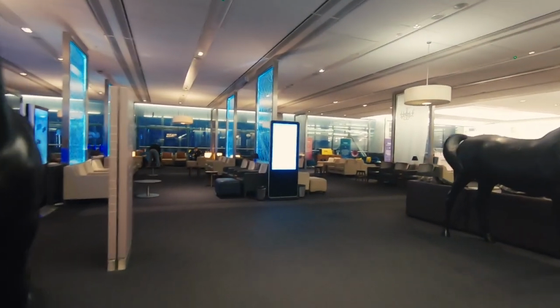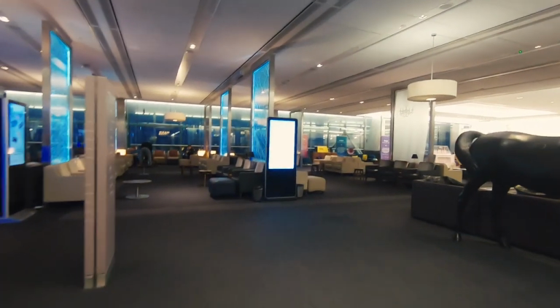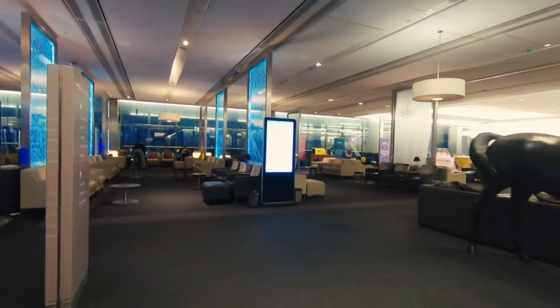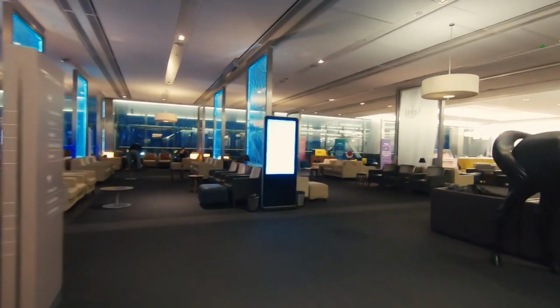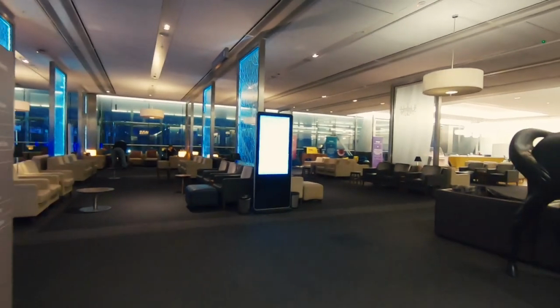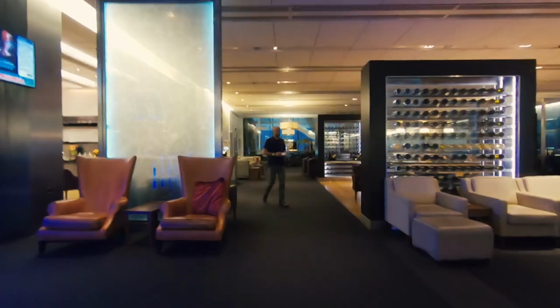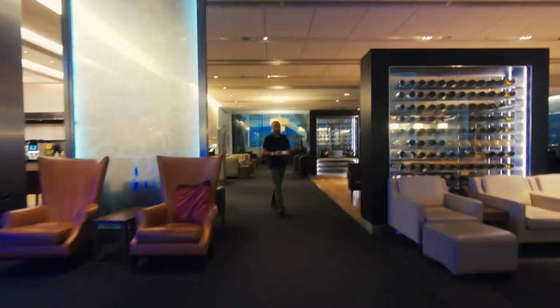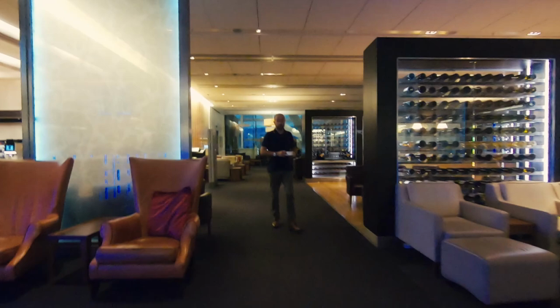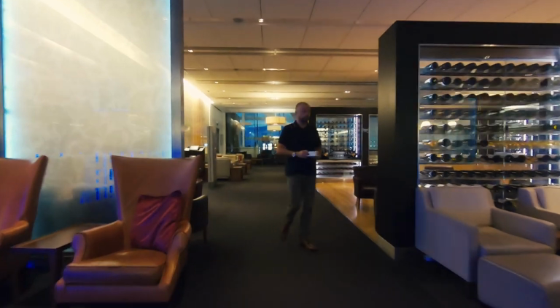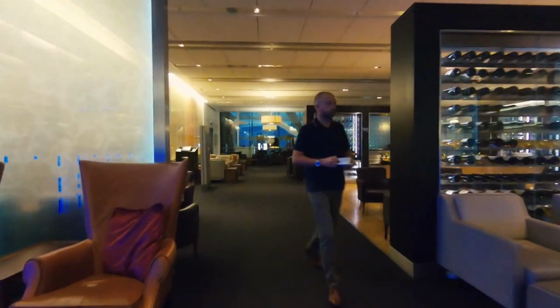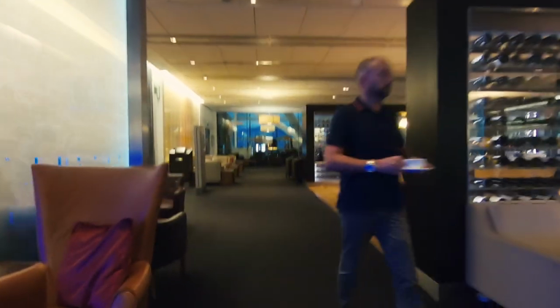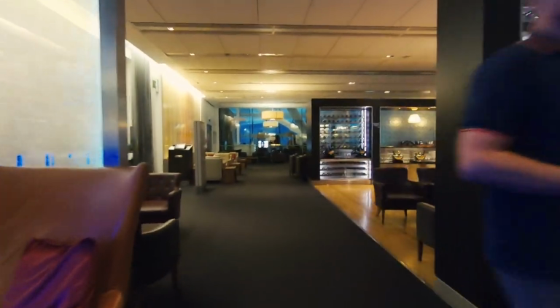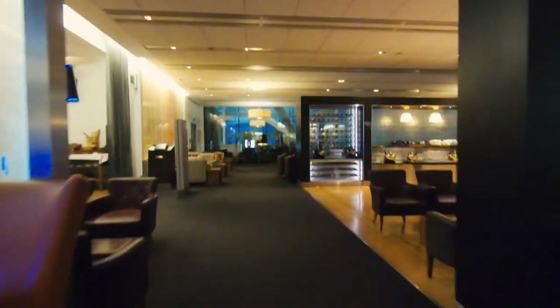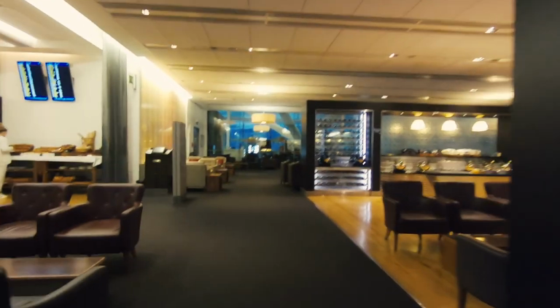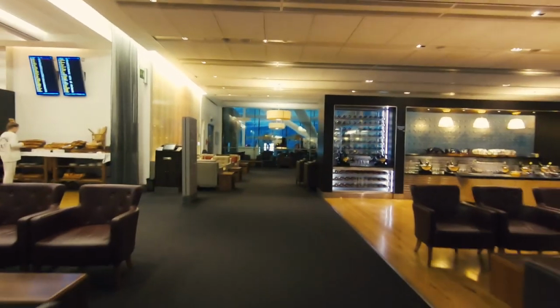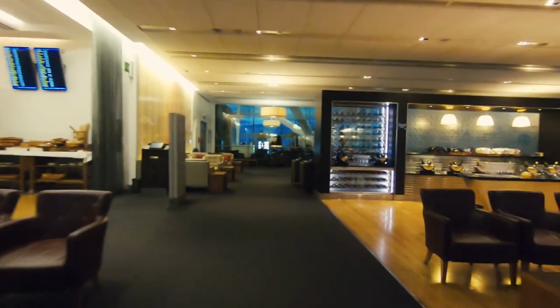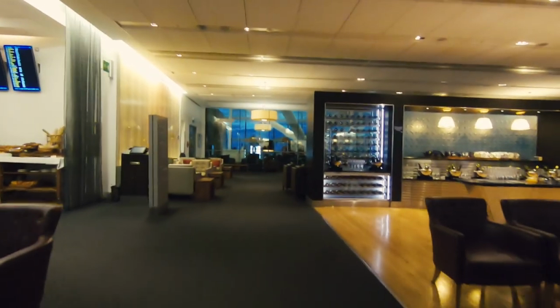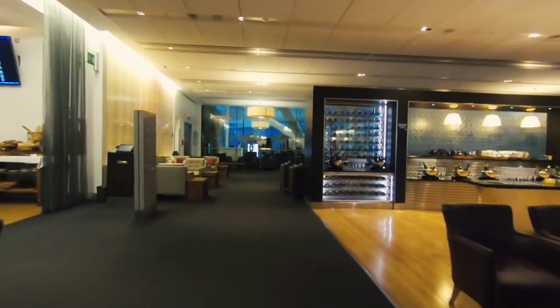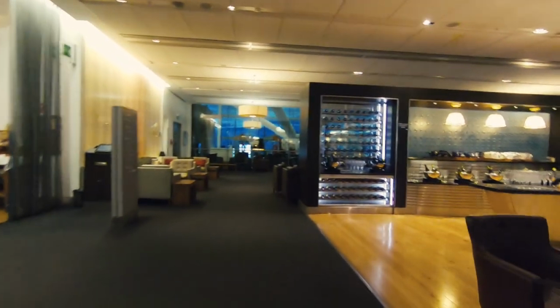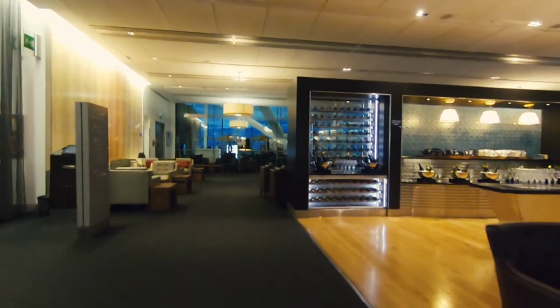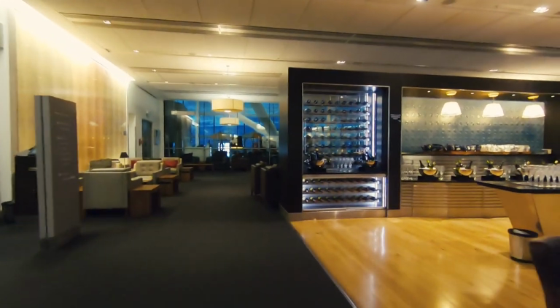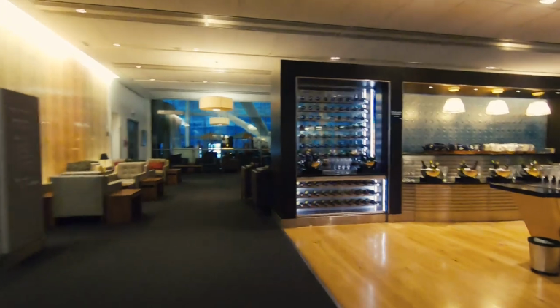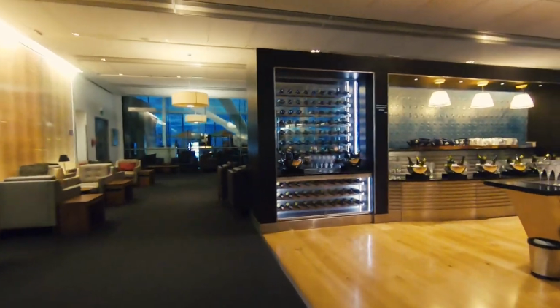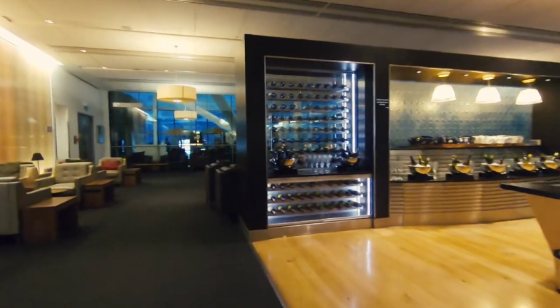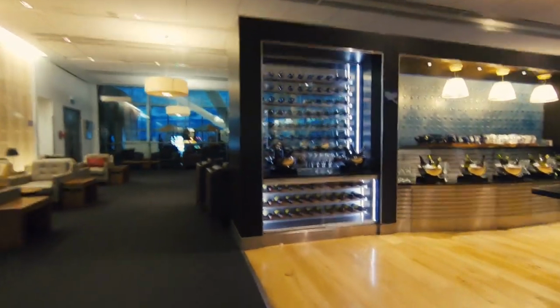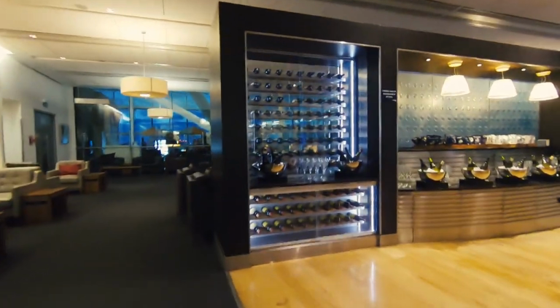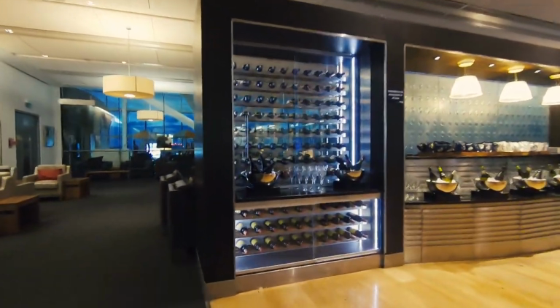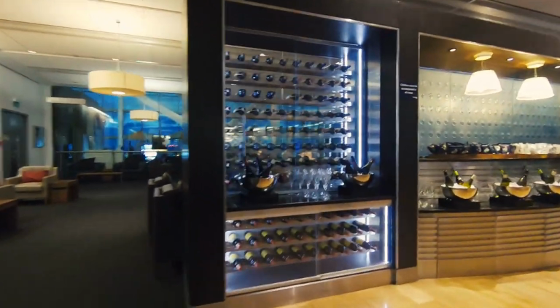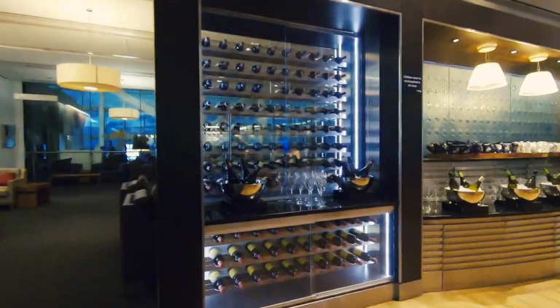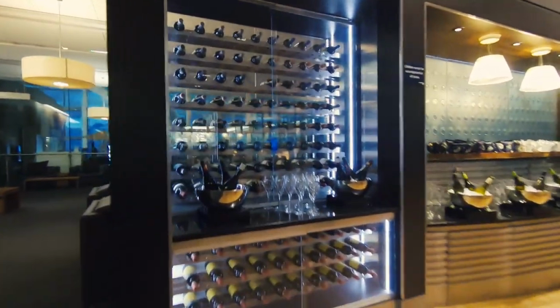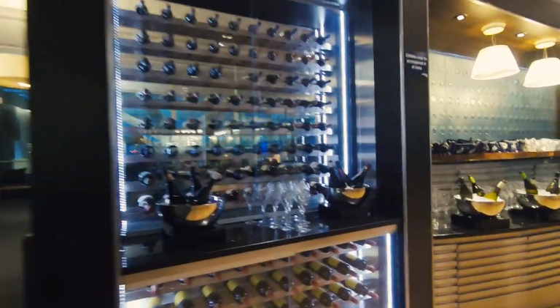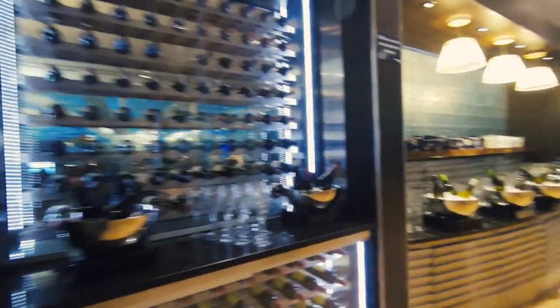The lounge is large and spacious, with various types of comfortable leather seating, side tables, and high back chairs. Positioned right next to the runway, you can get great views of the aircraft departing and landing.